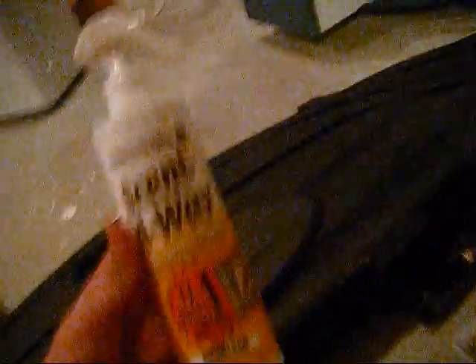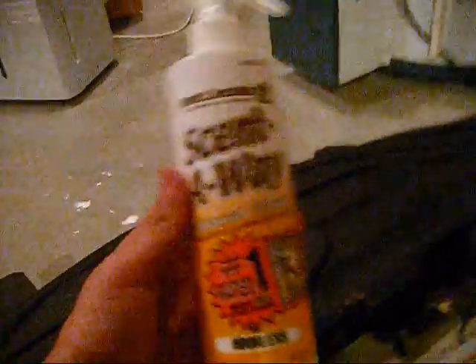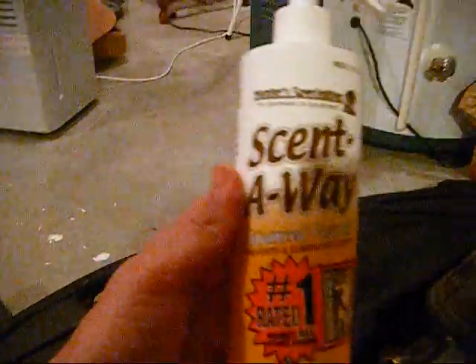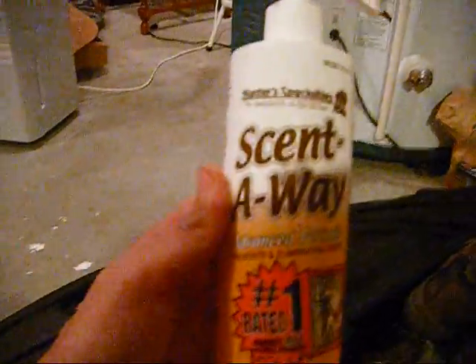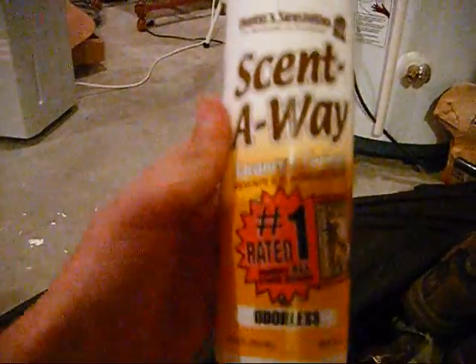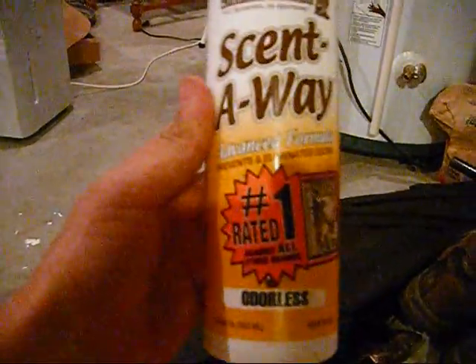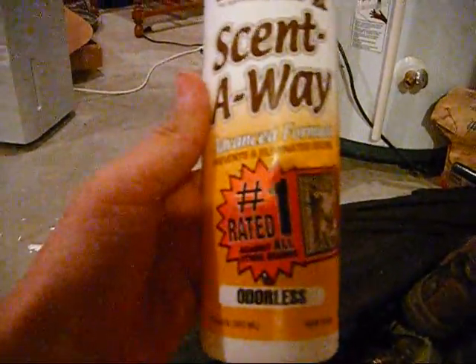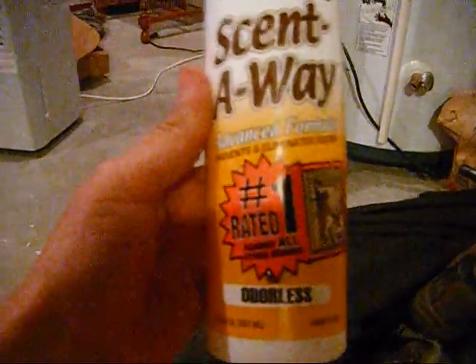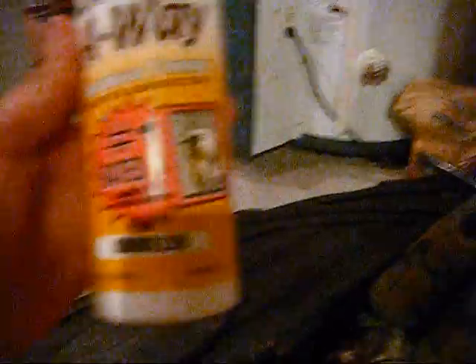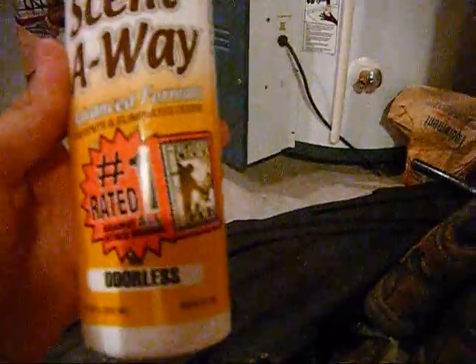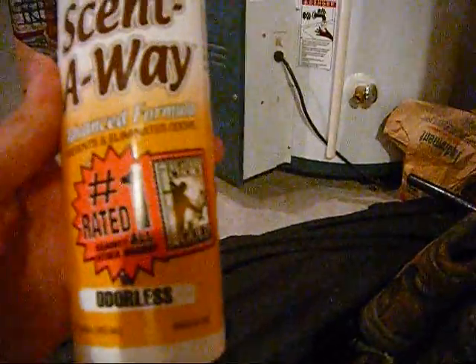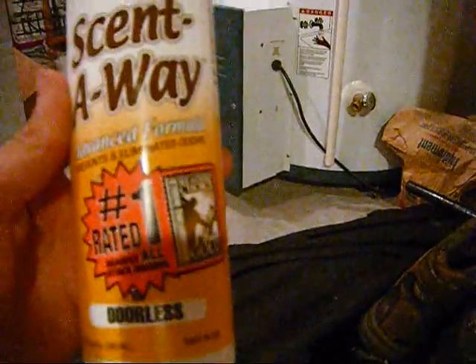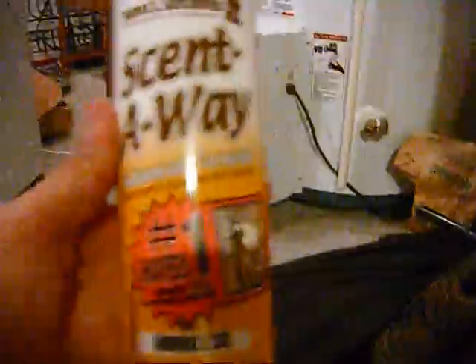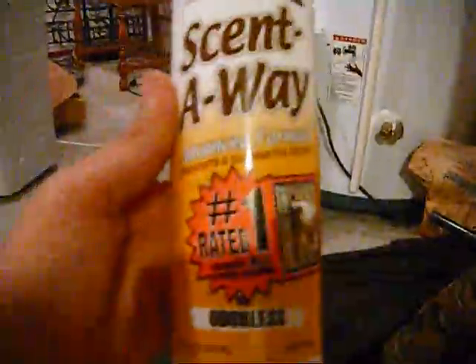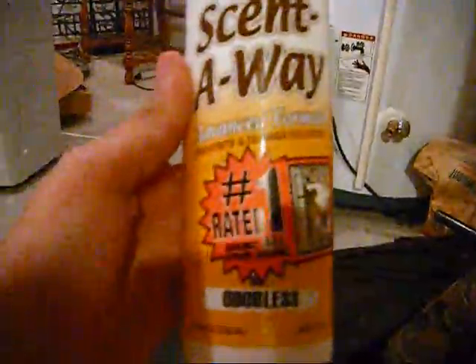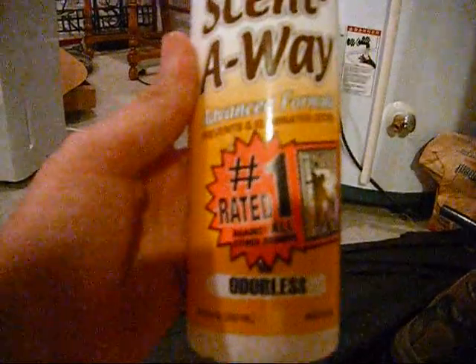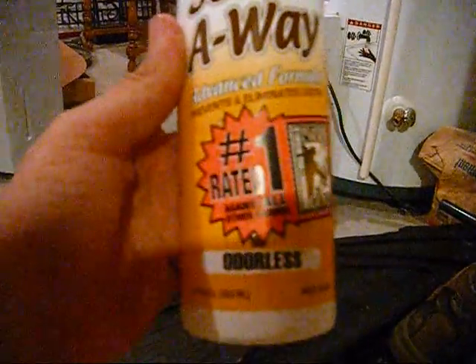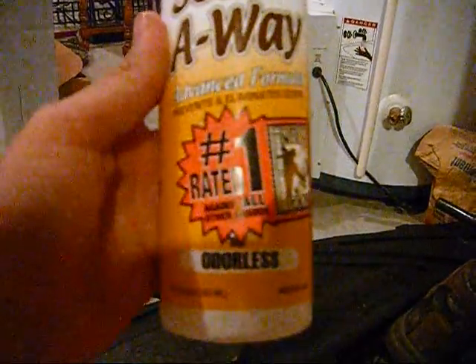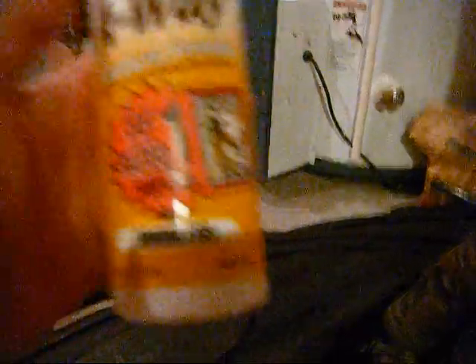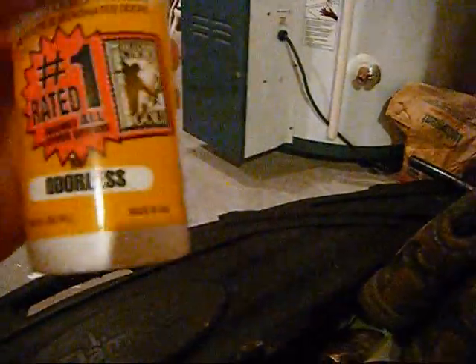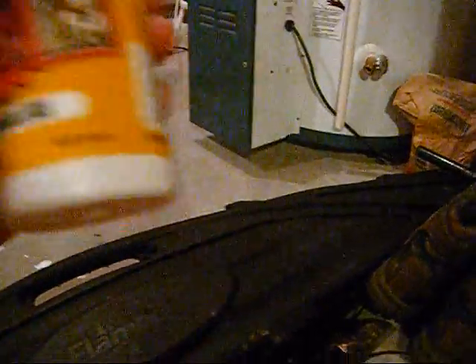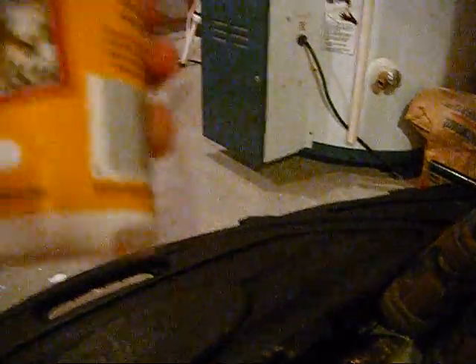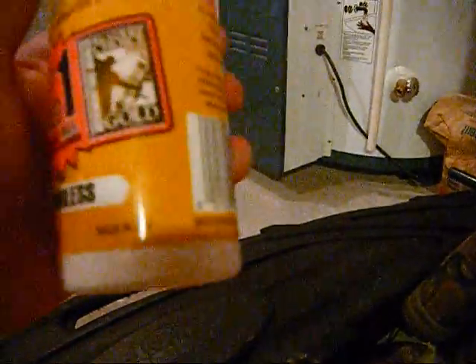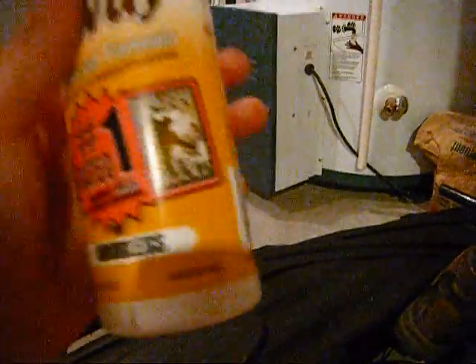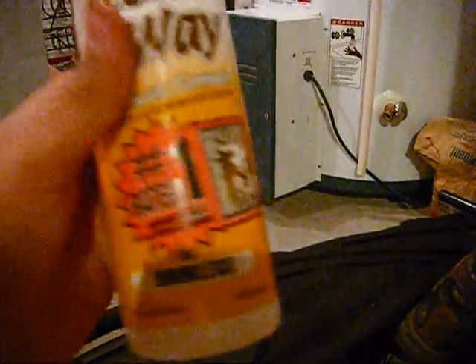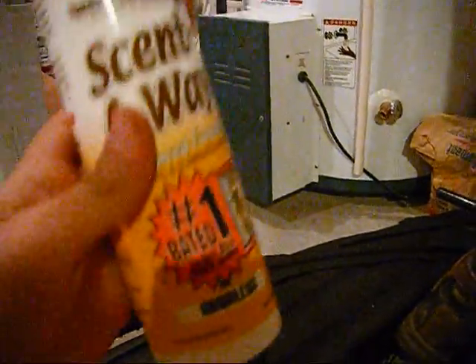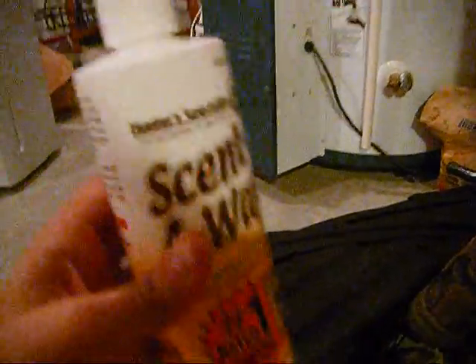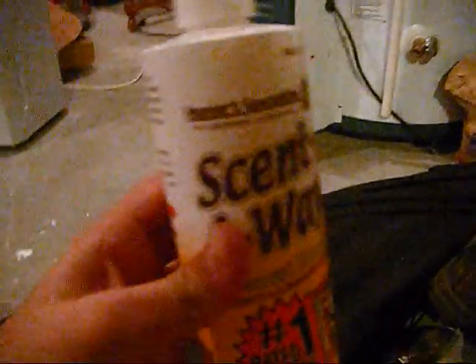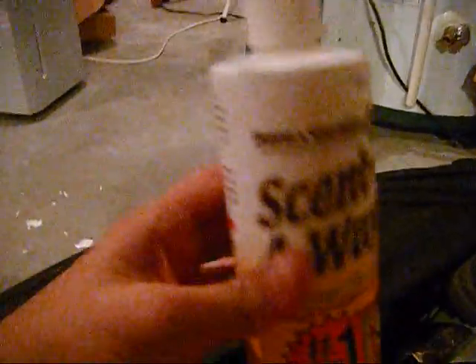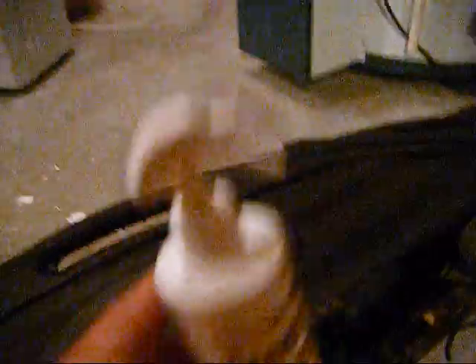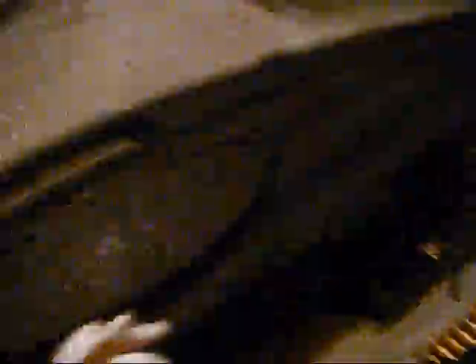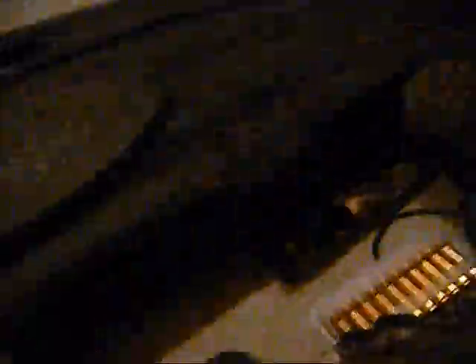I've got my Sentaway — number one rated against all other brands — so hopefully that works for me if it's windy.